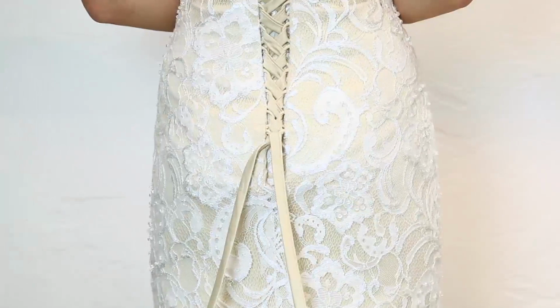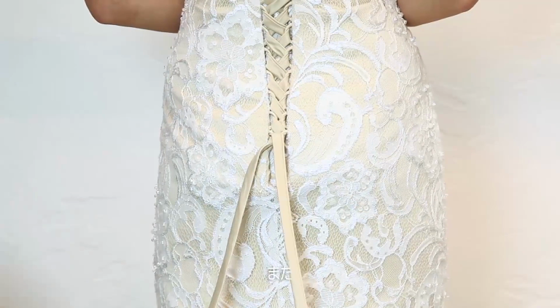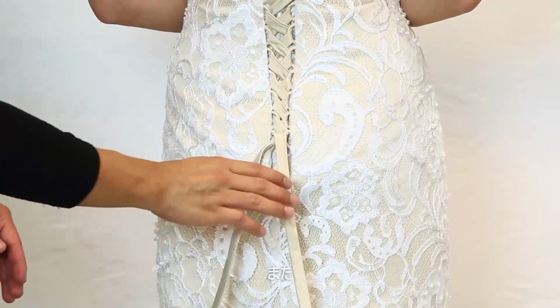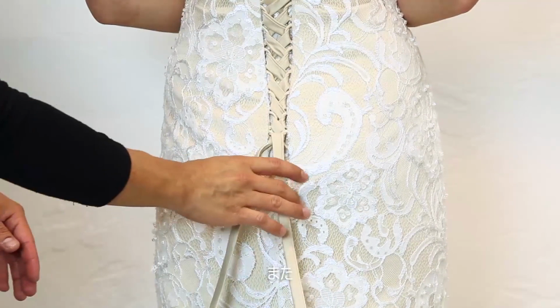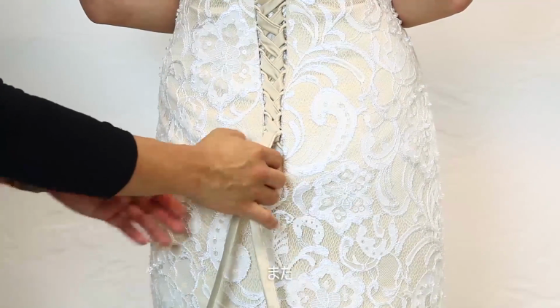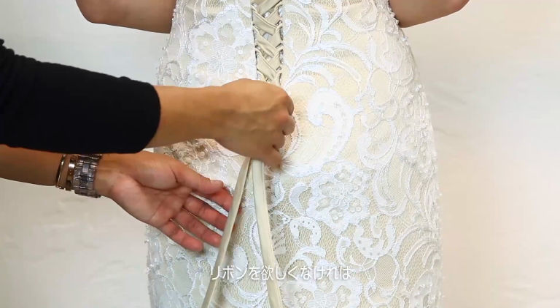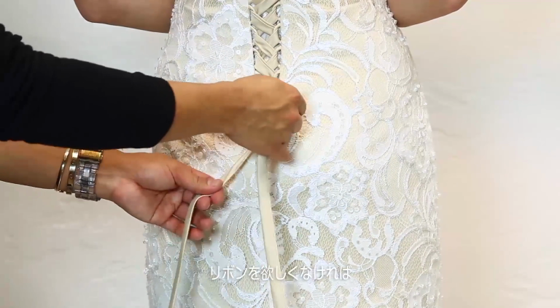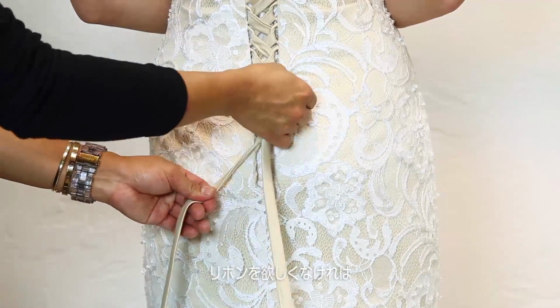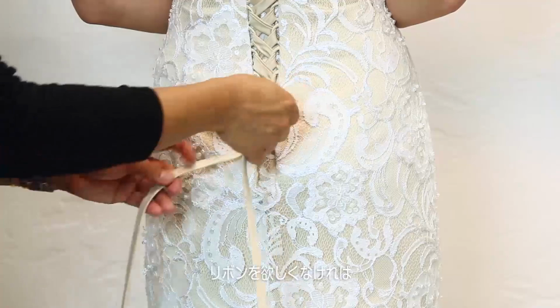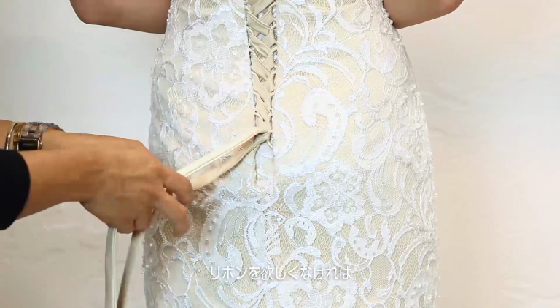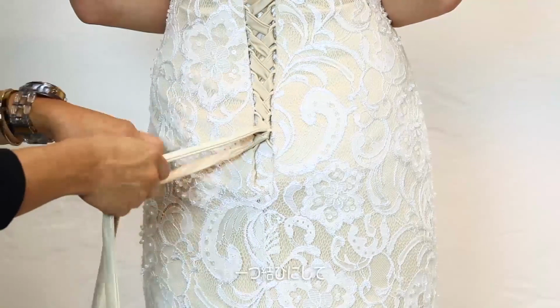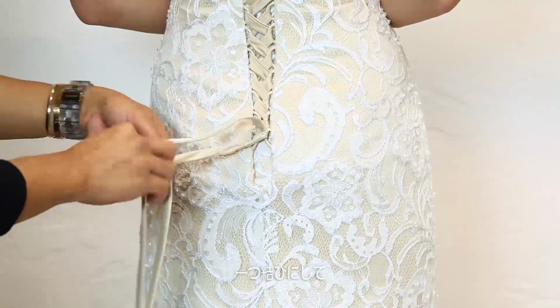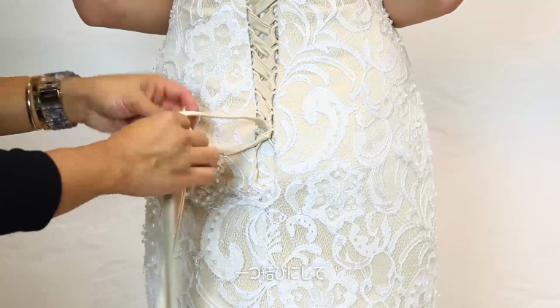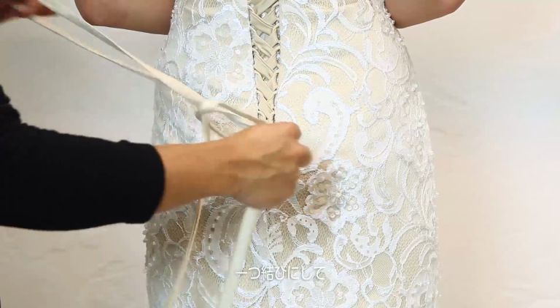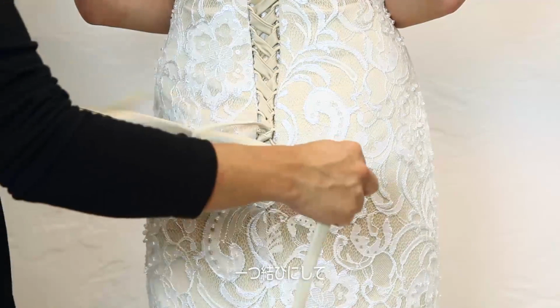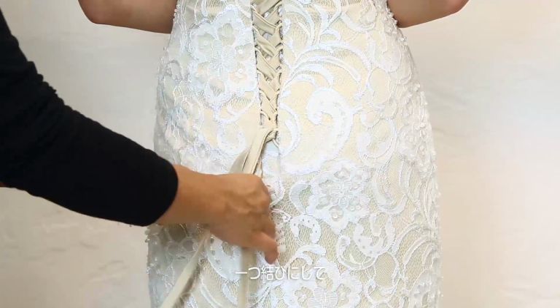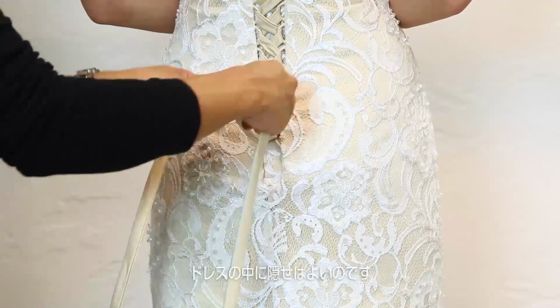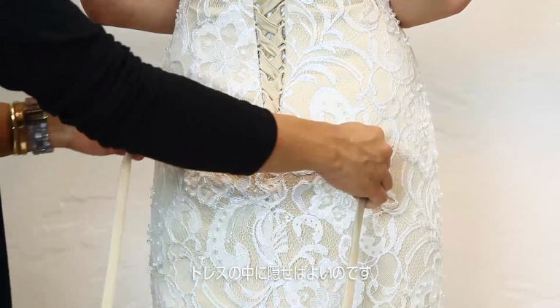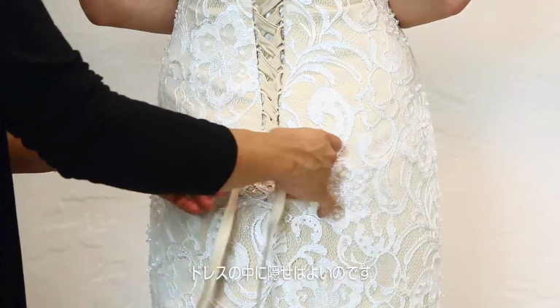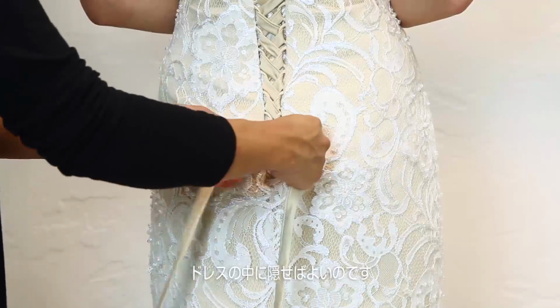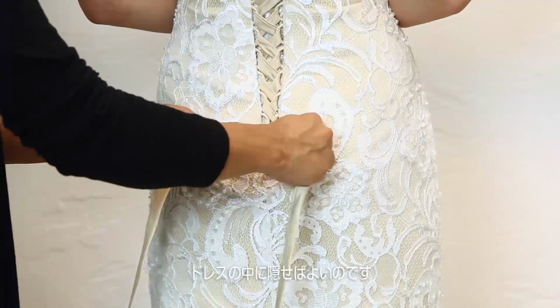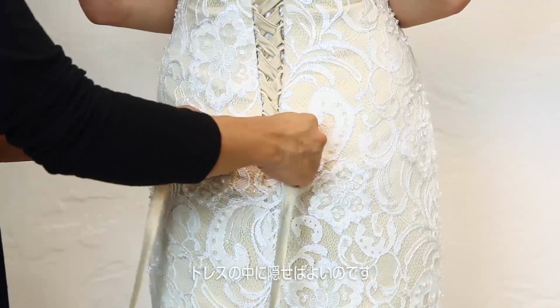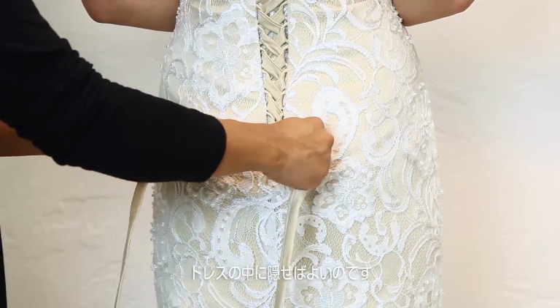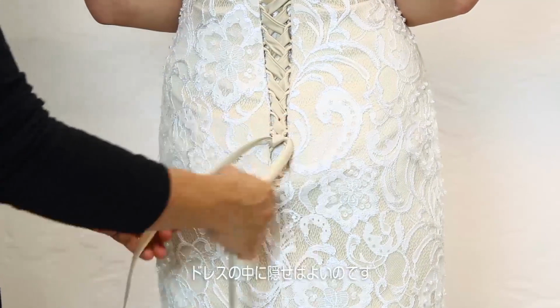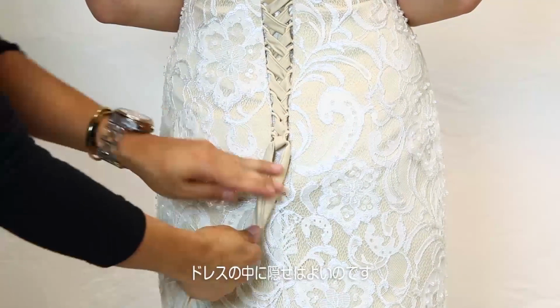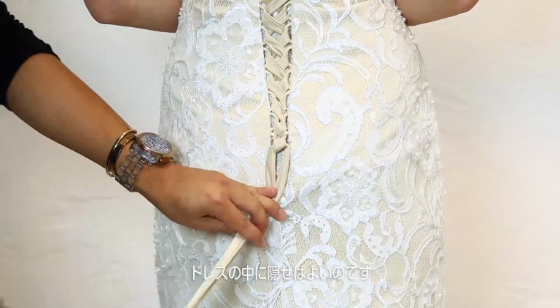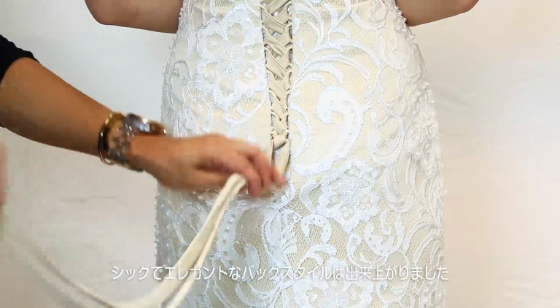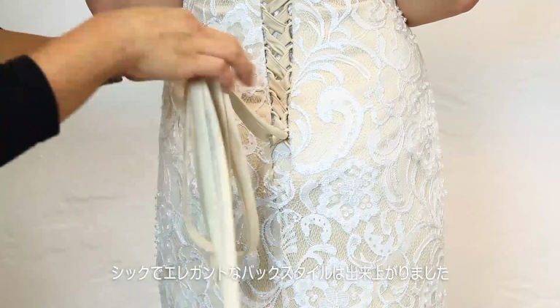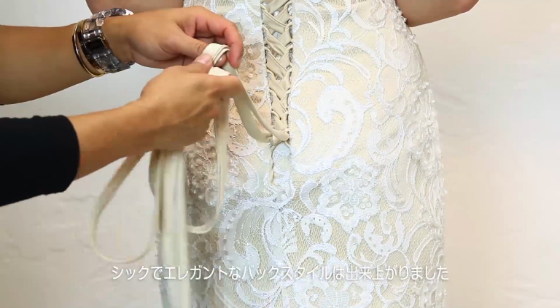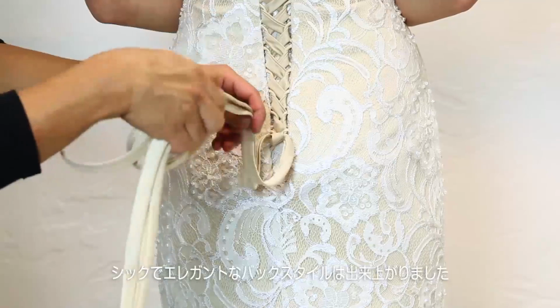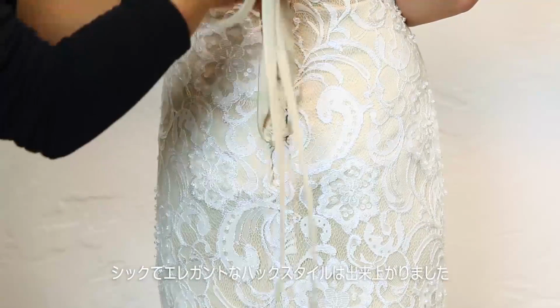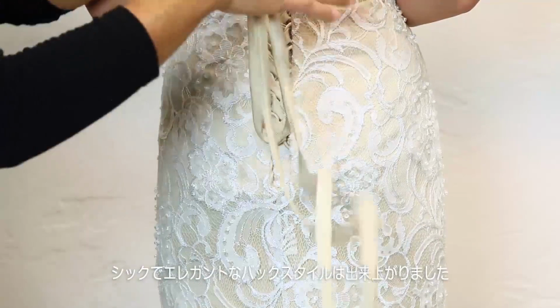Alternatively, if you don't want to have a bow, you can hide the bottom of the laces completely by tying the ends into two knots one over the other to create a square knot. Then simply tuck the remaining laces into the bottom of the dress for a sophisticated and elegant corset style back.